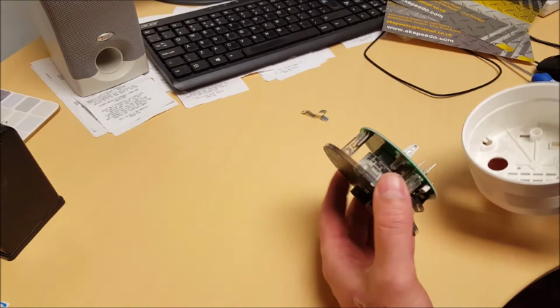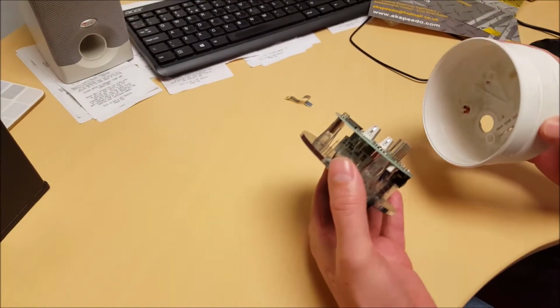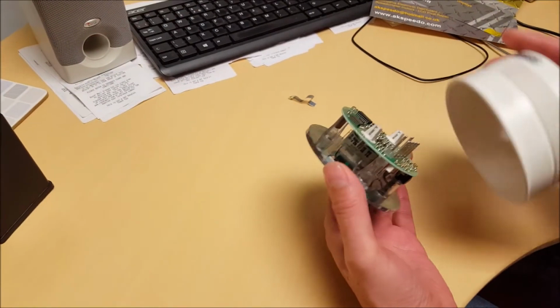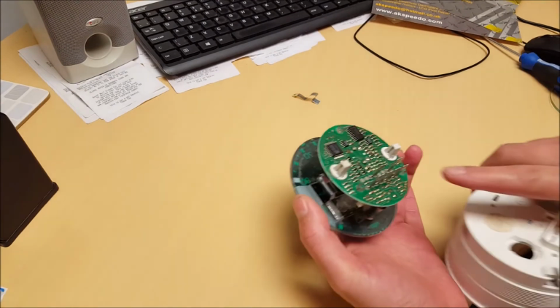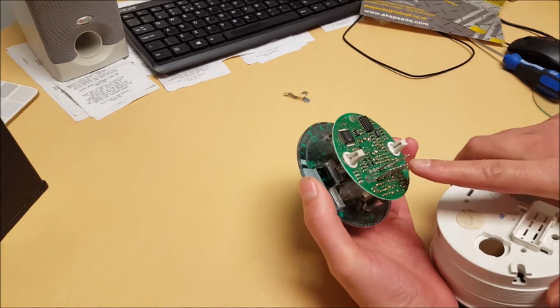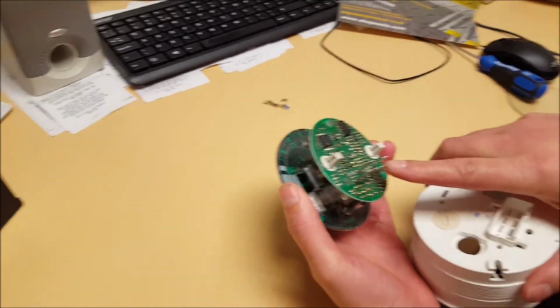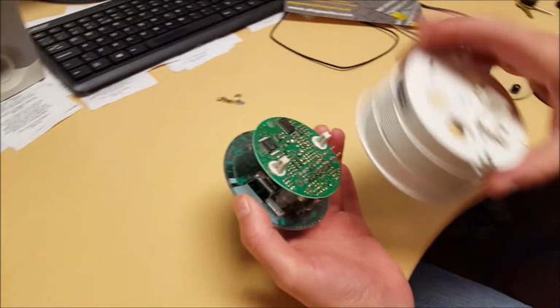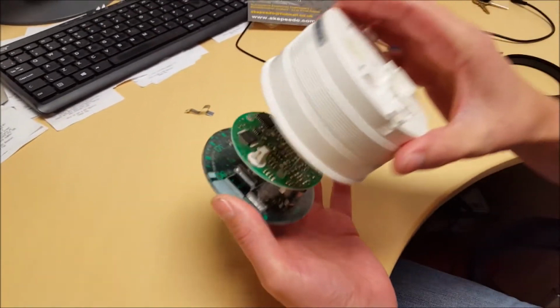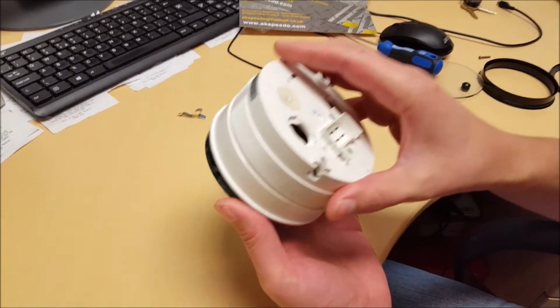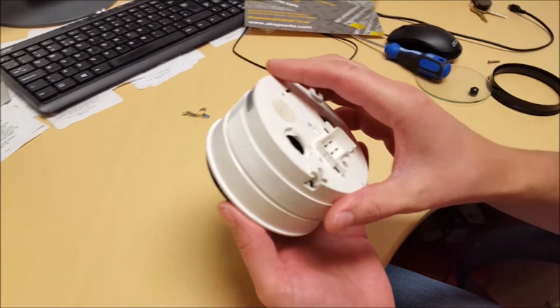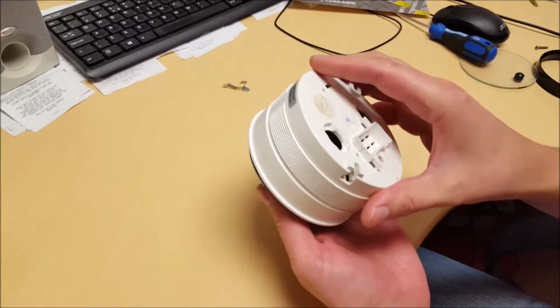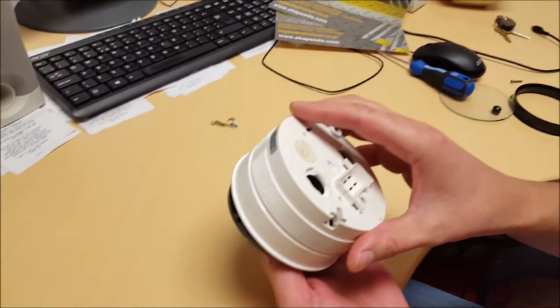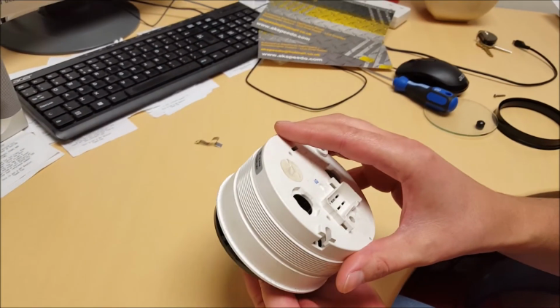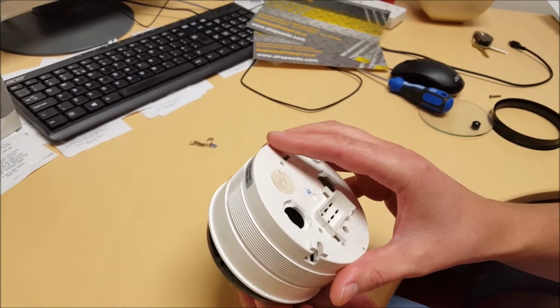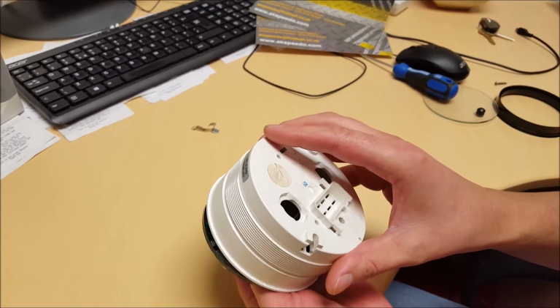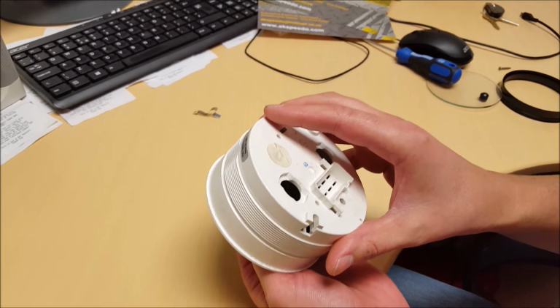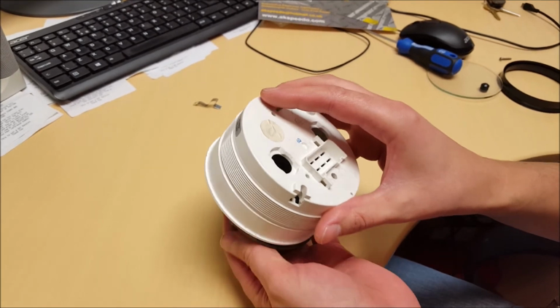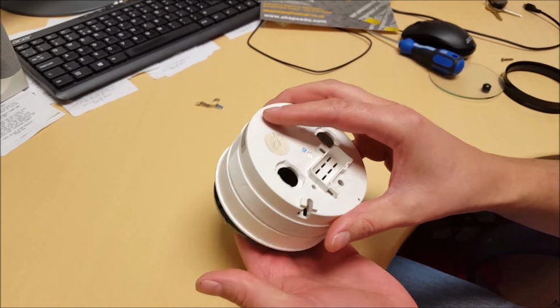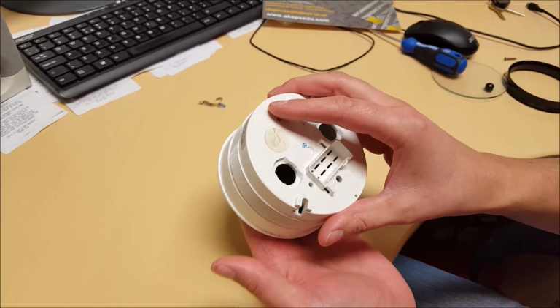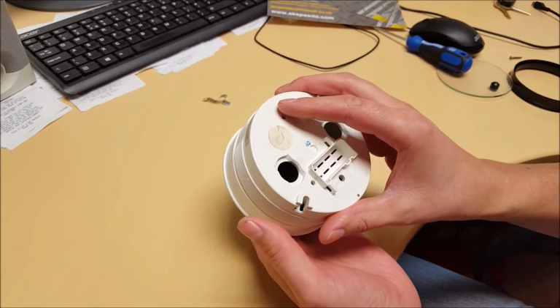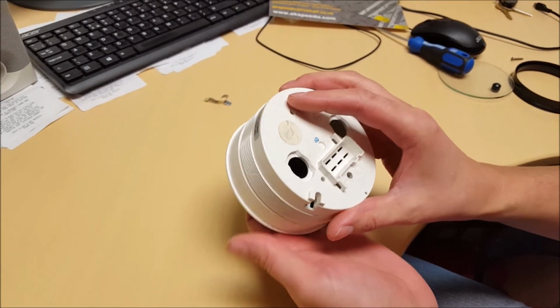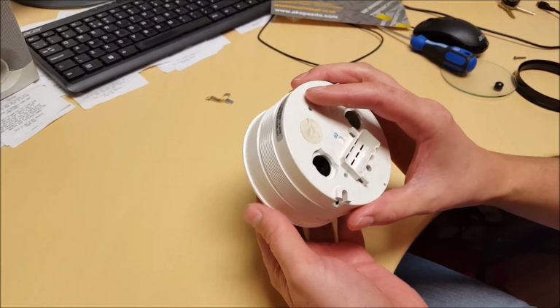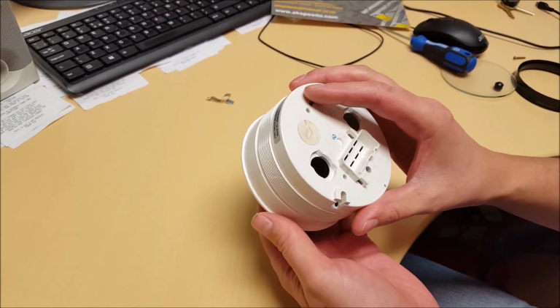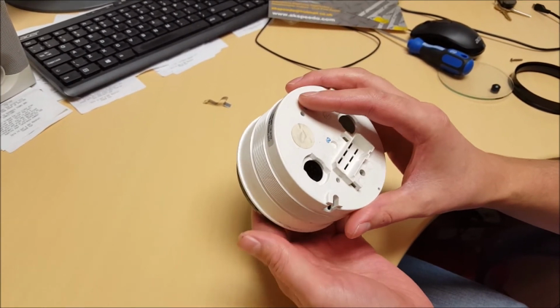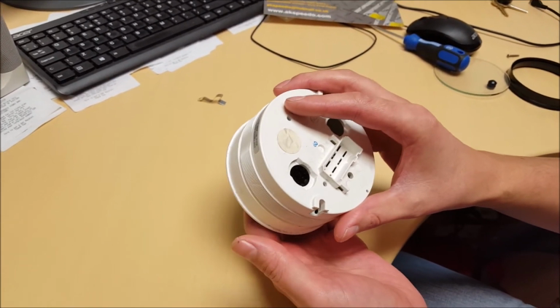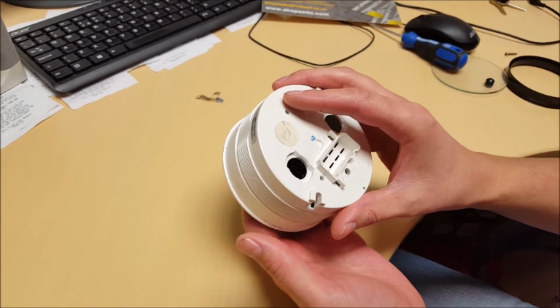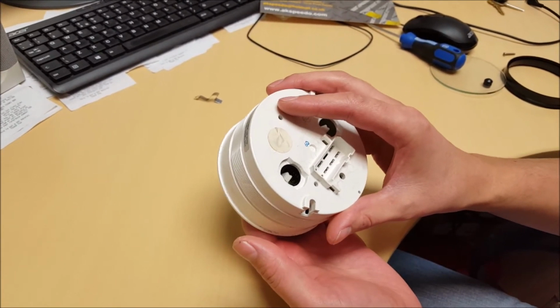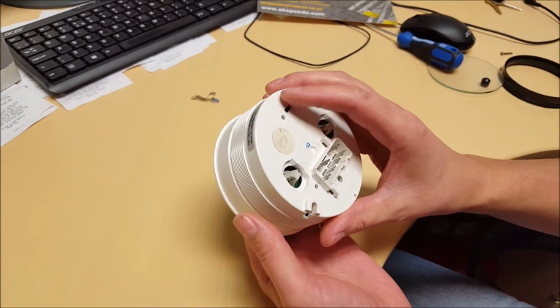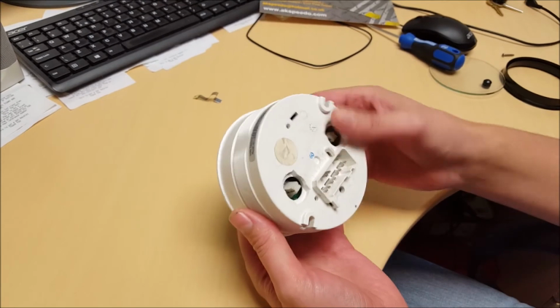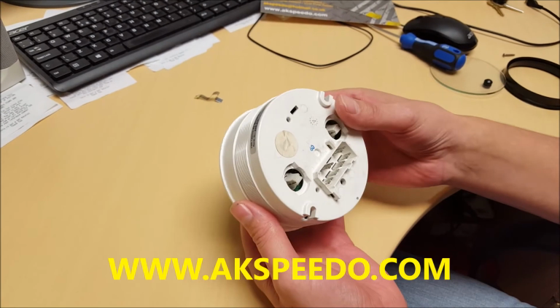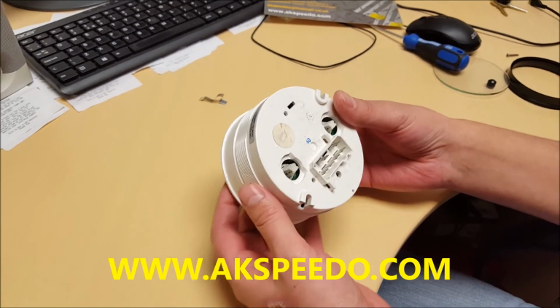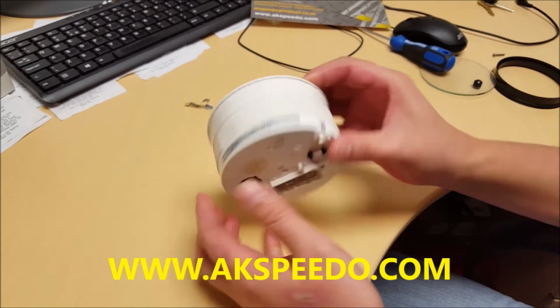Okay. Pins feed through the back, like so.